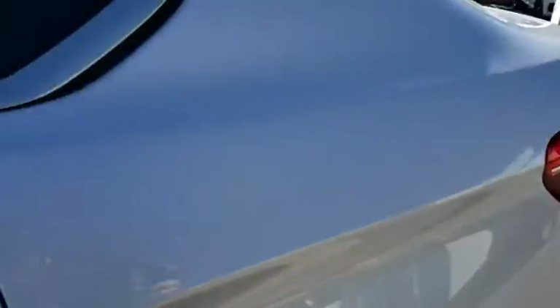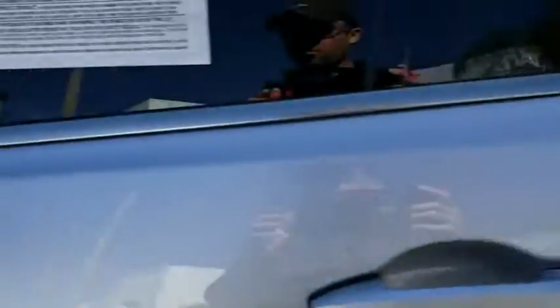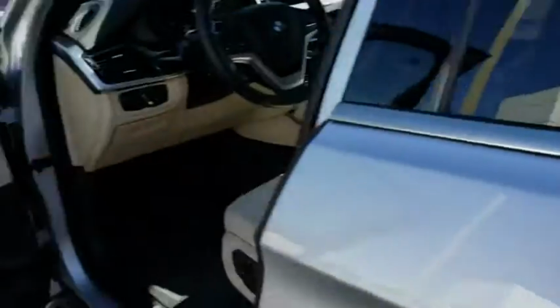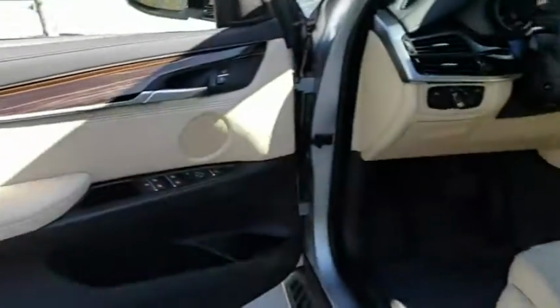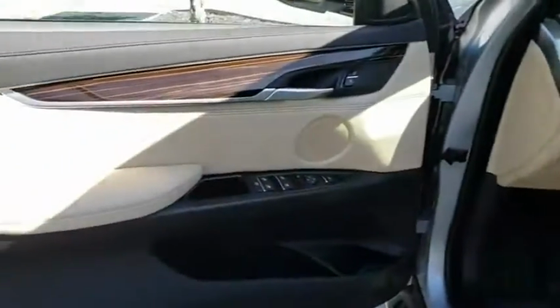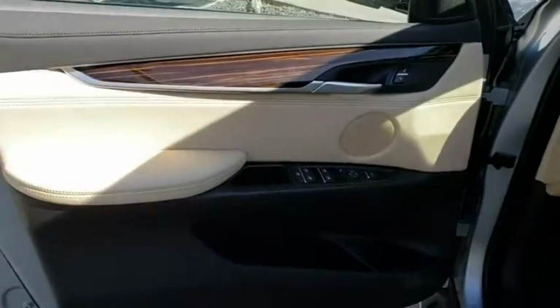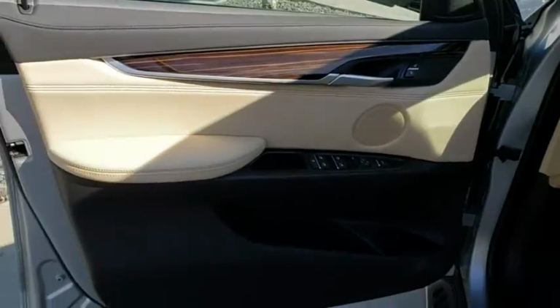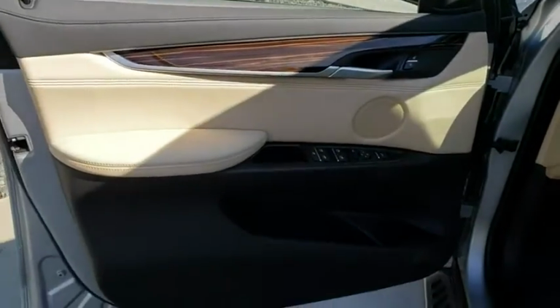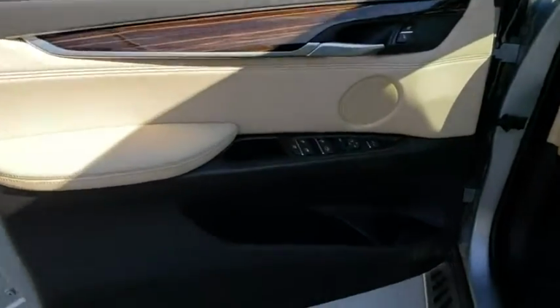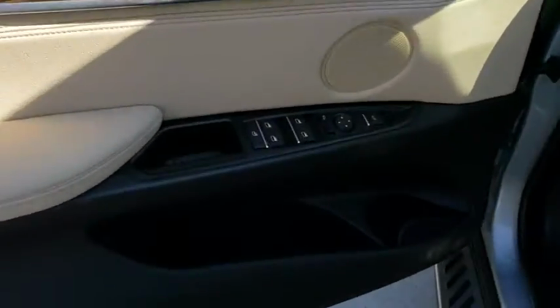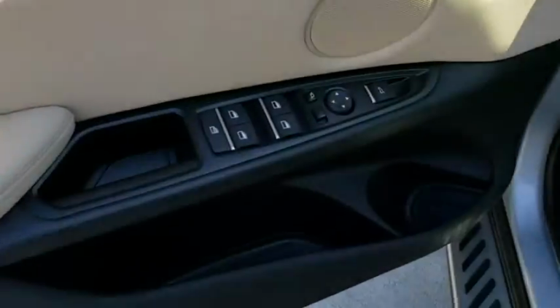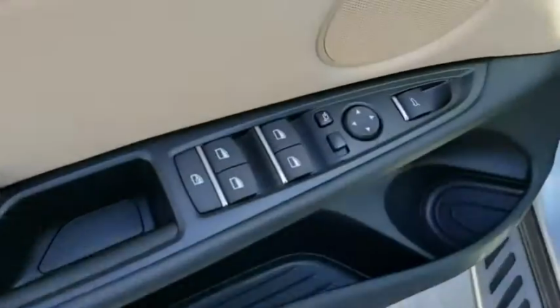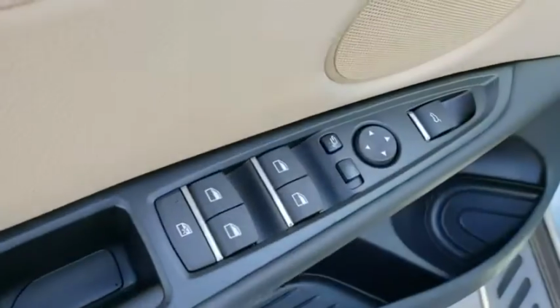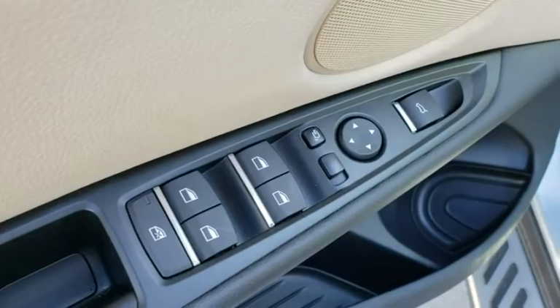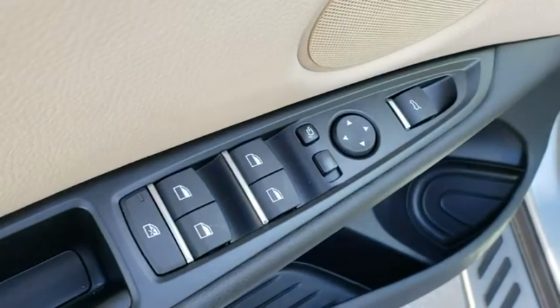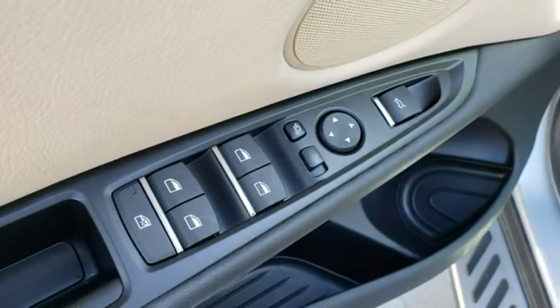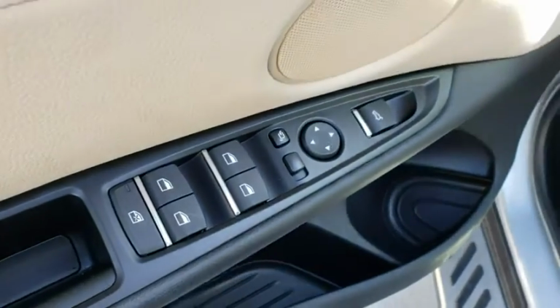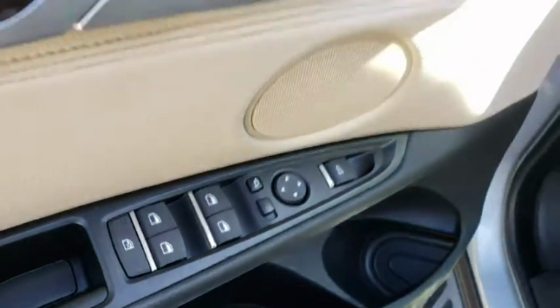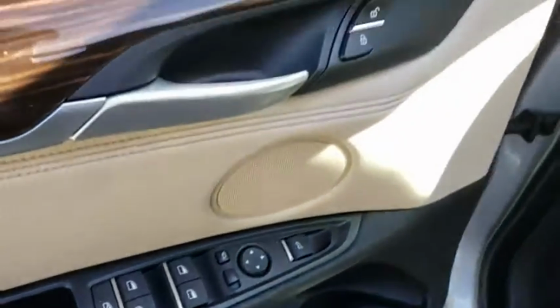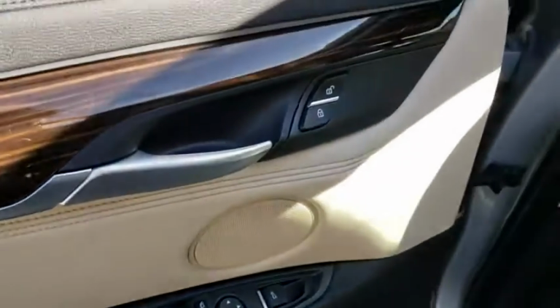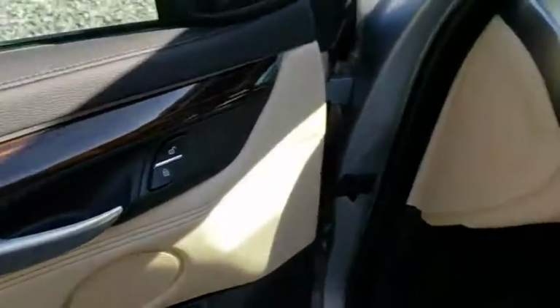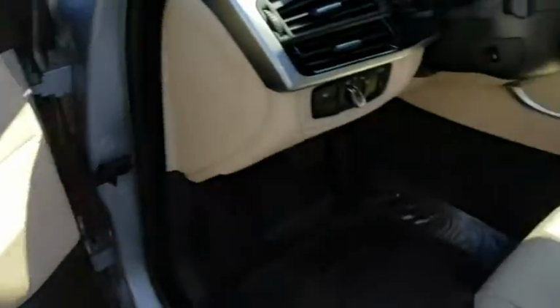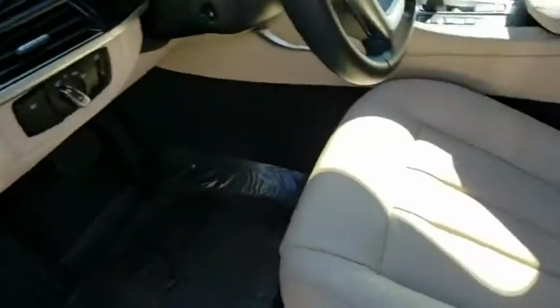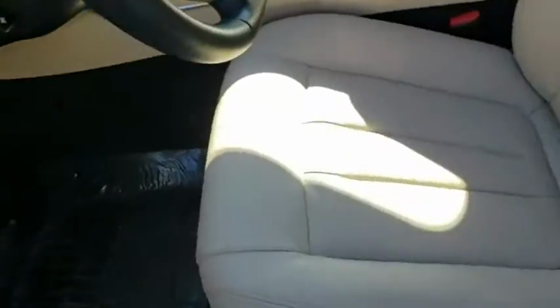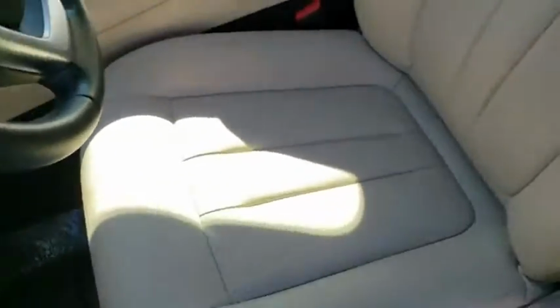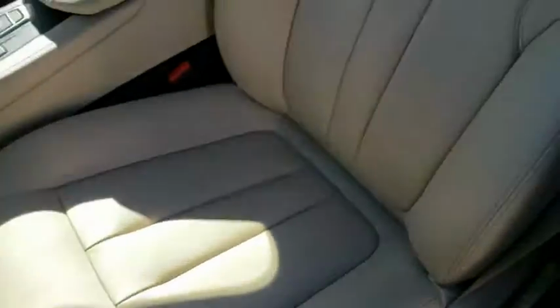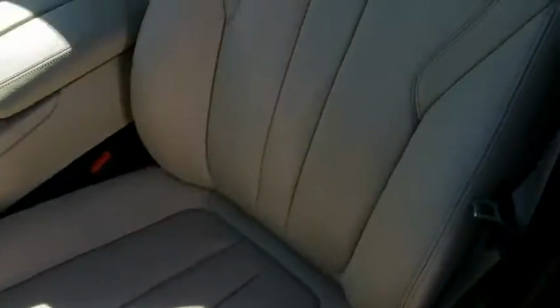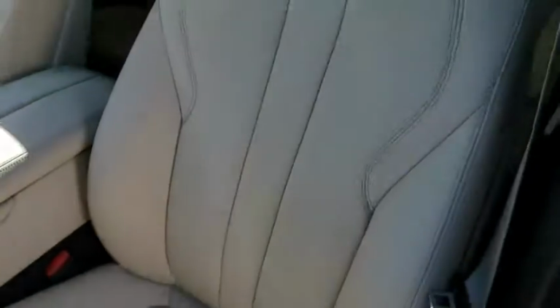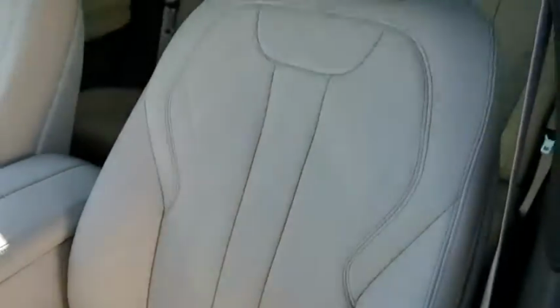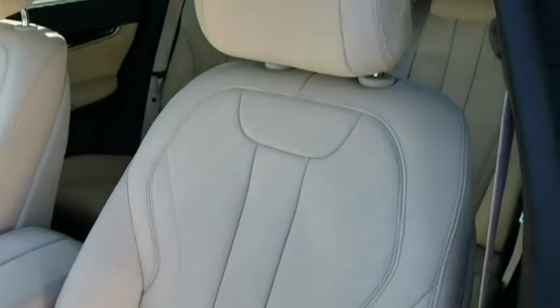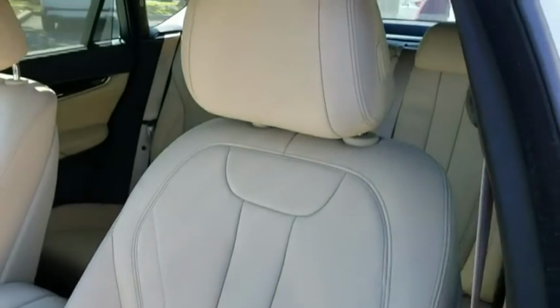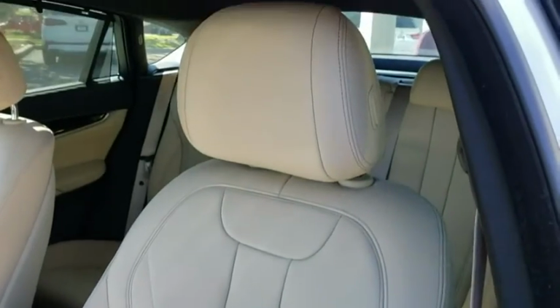Leather wrapped steering wheel, Bluetooth, adjustable steering wheel, power steering, hard disk drive media storage, cruise control, keyless start, auto dimming rear view mirror, floor mats.